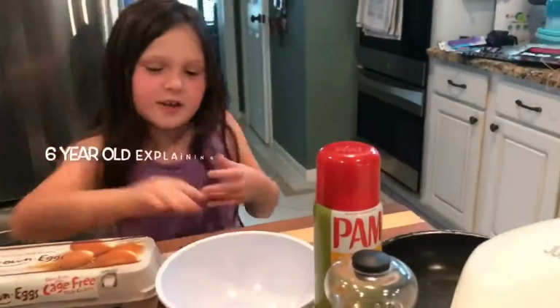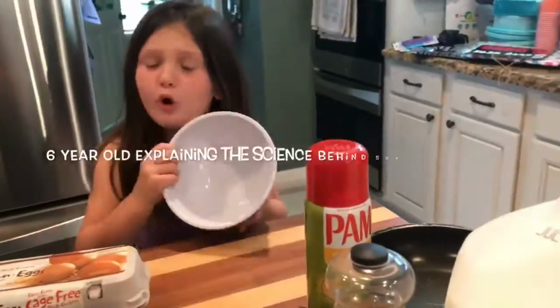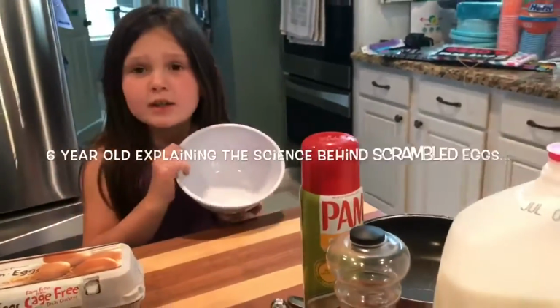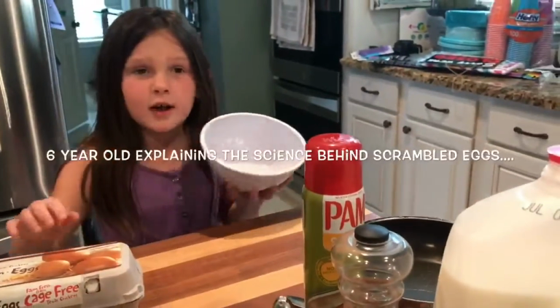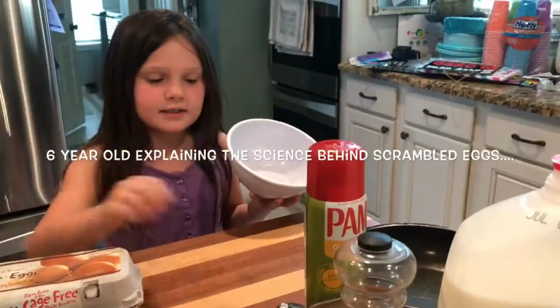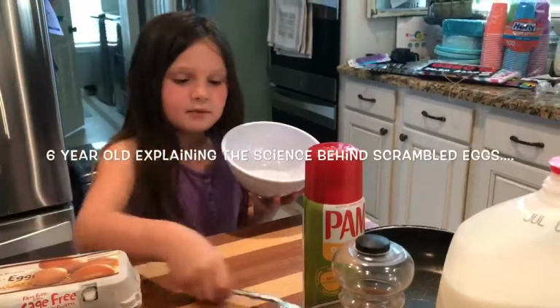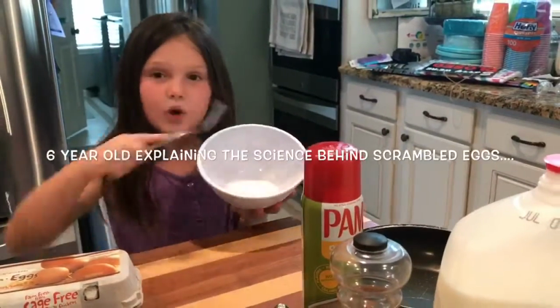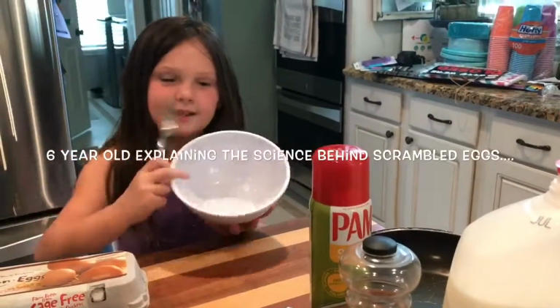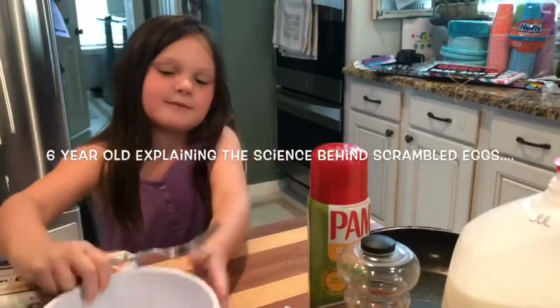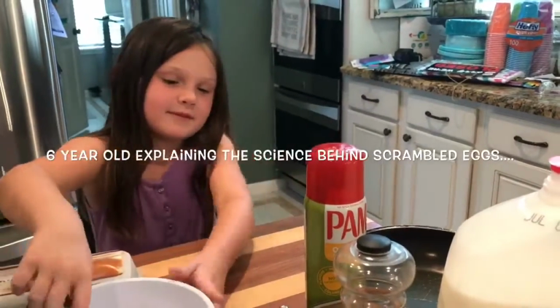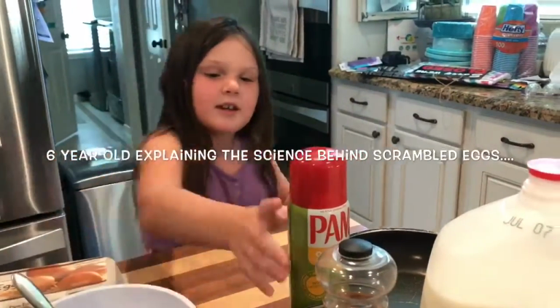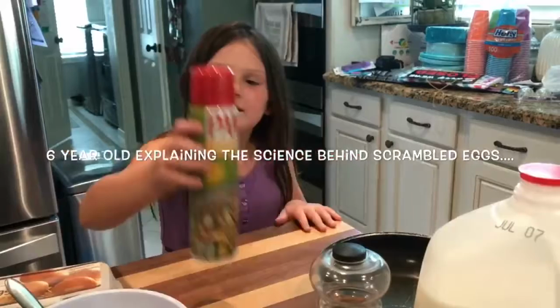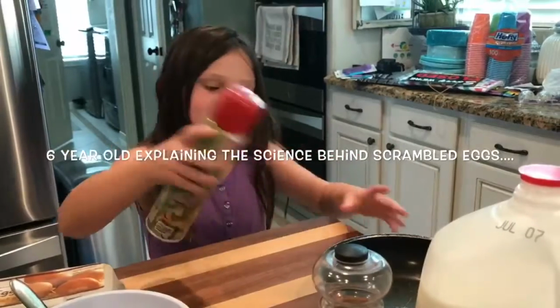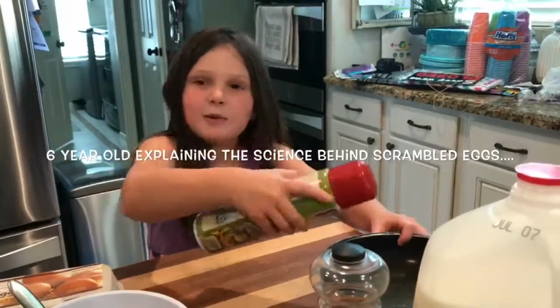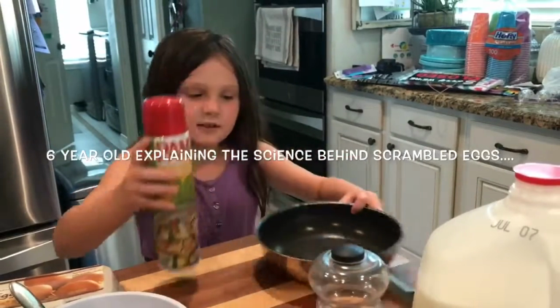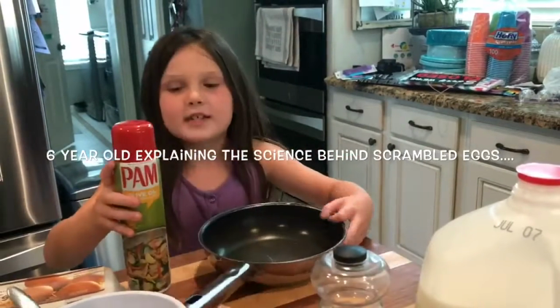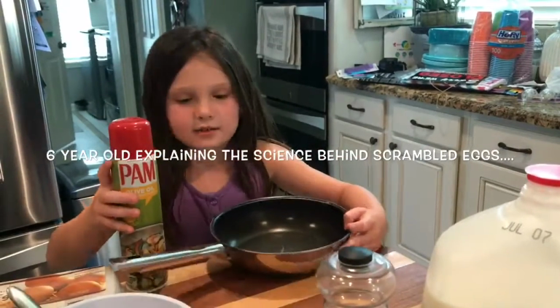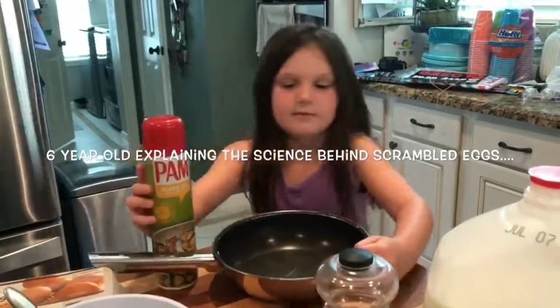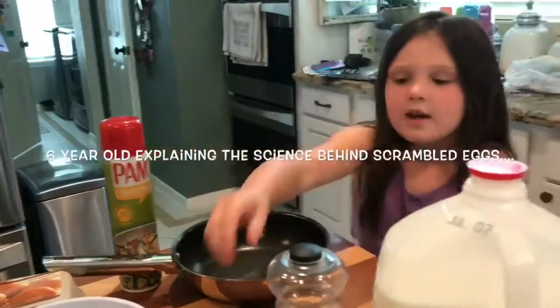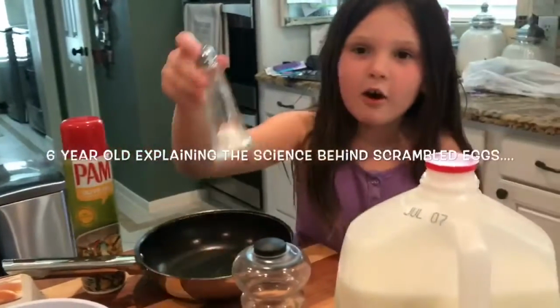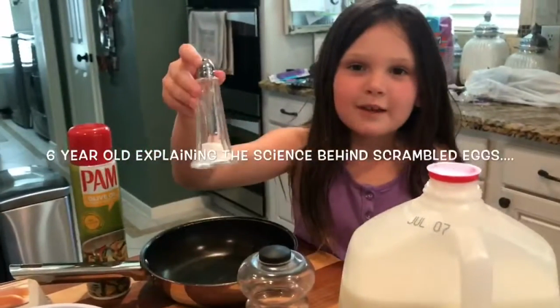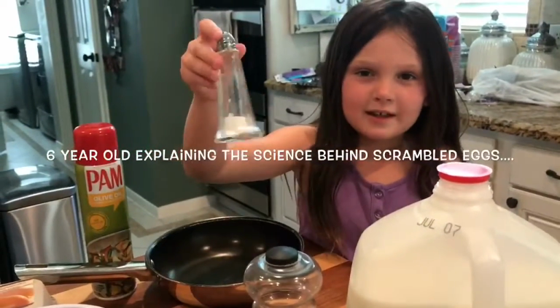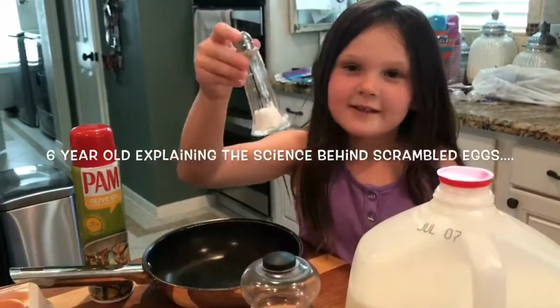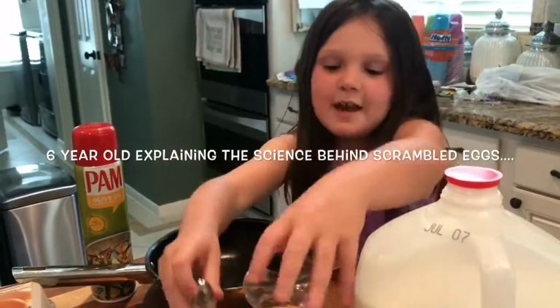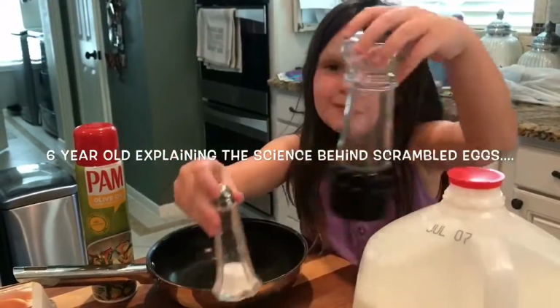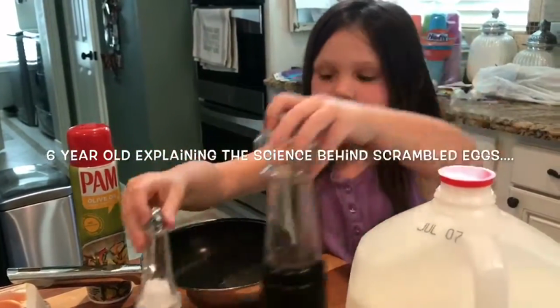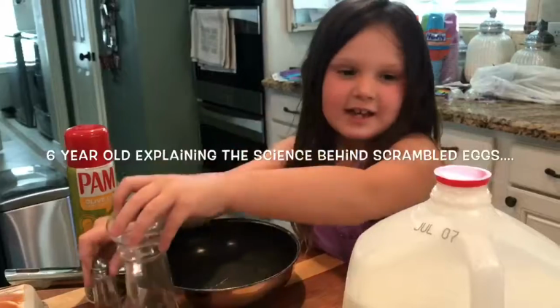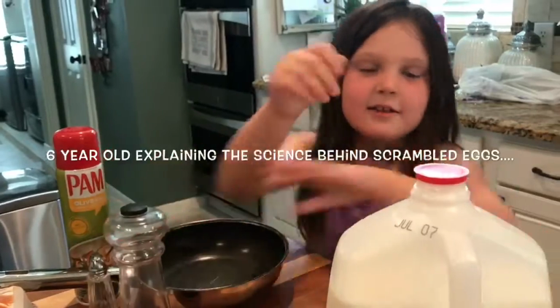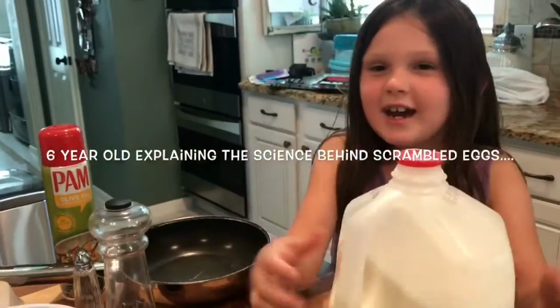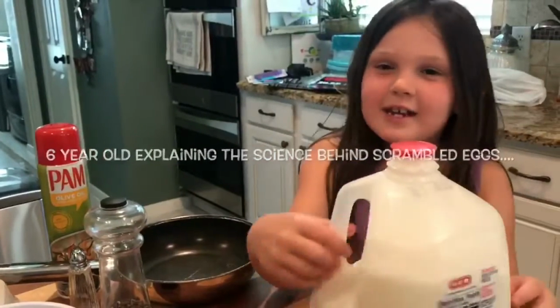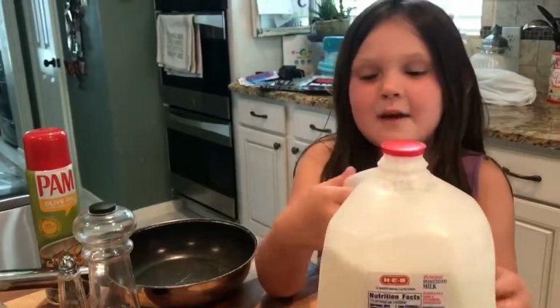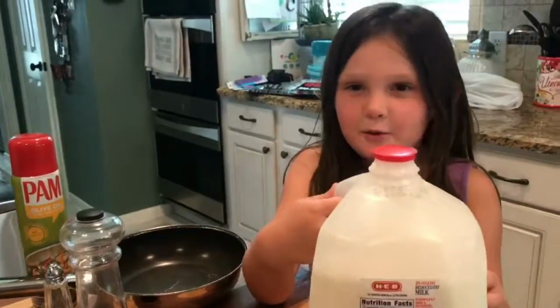You need a bowl to mix your eggs and a fork to mix it. And salt to make it really kind of good taste and pepper to make another good taste. And you can just add a little tiny bit of milk.